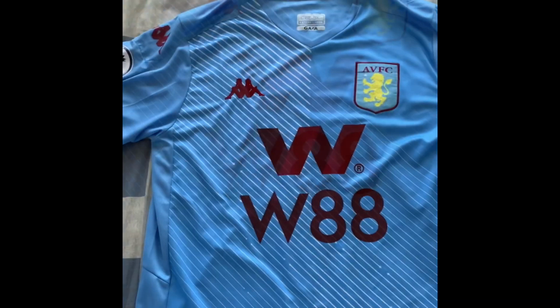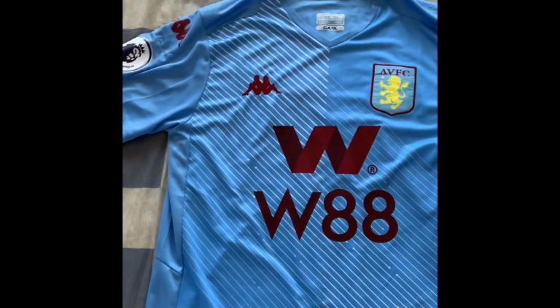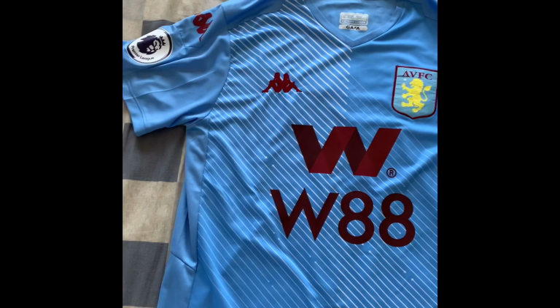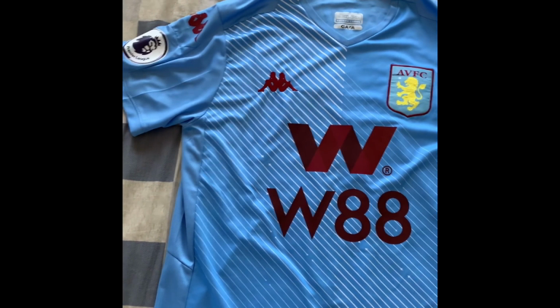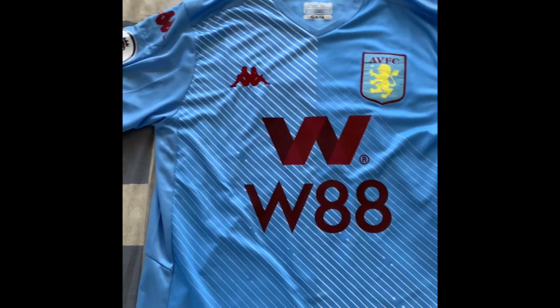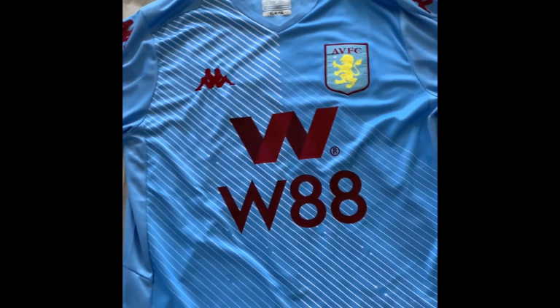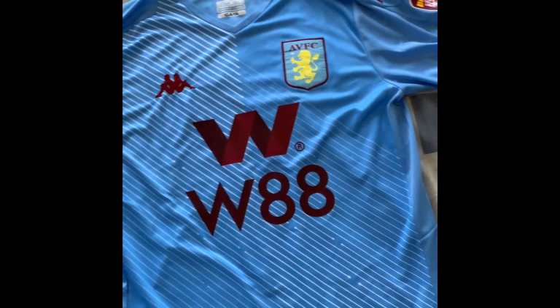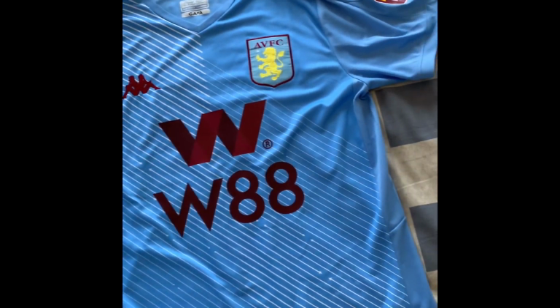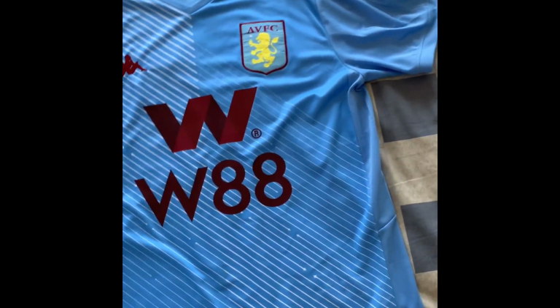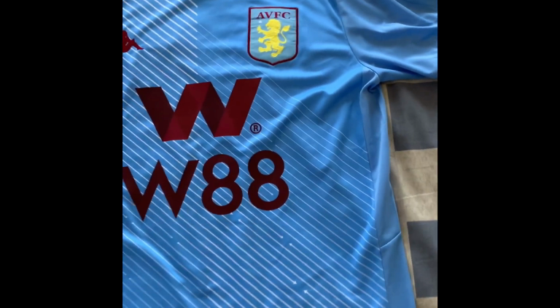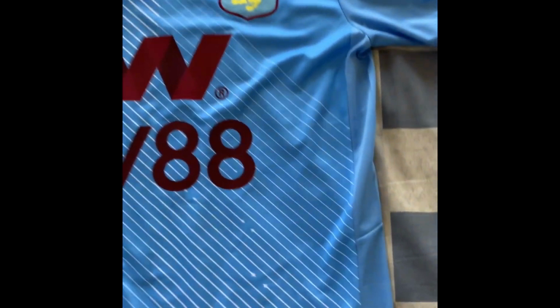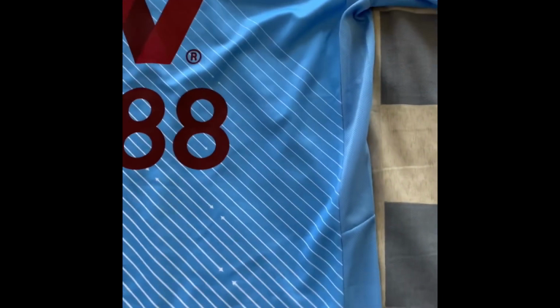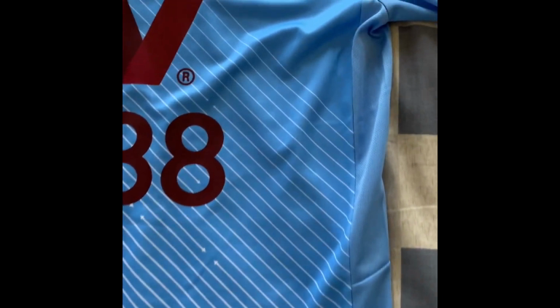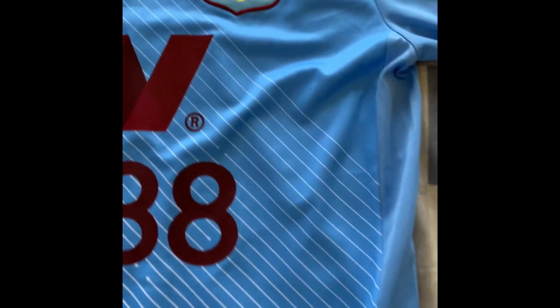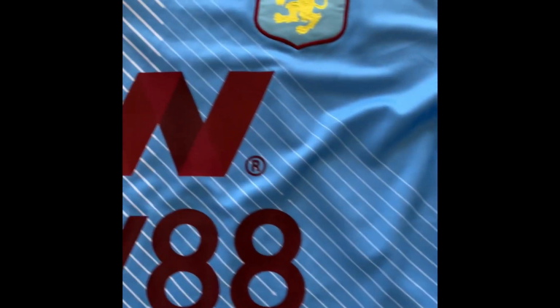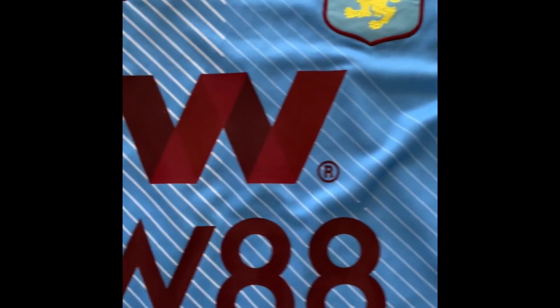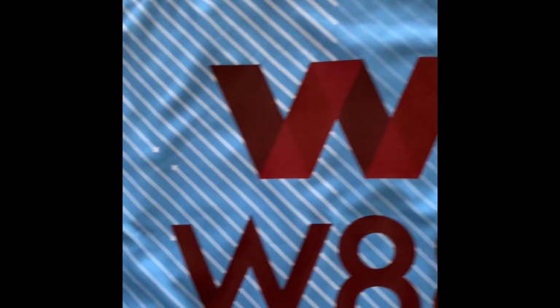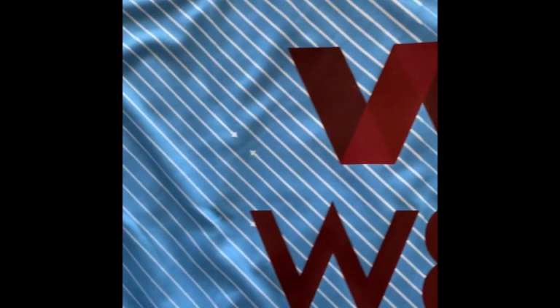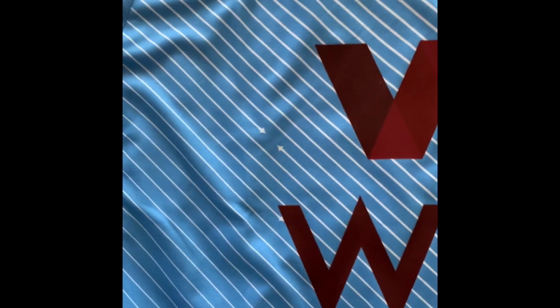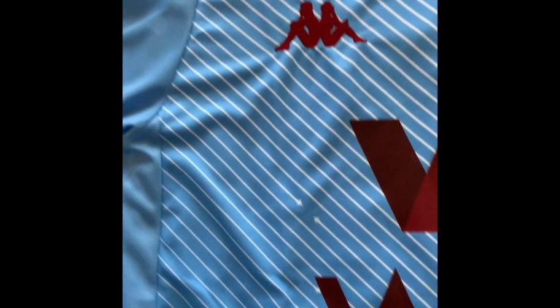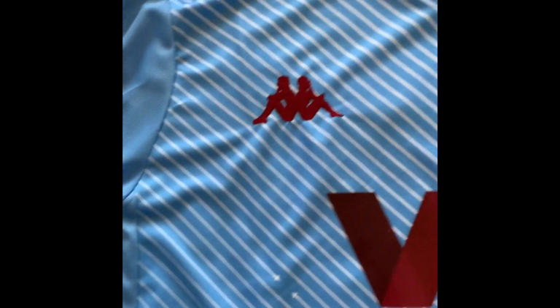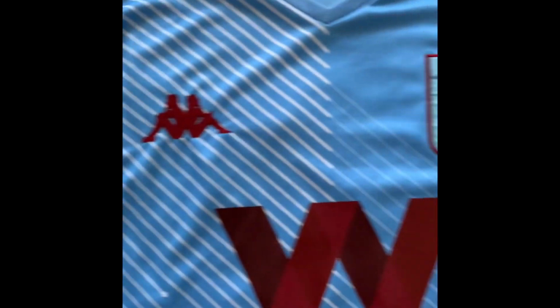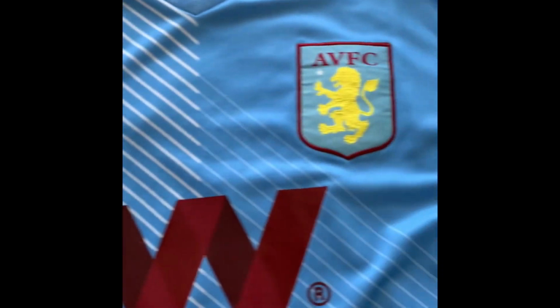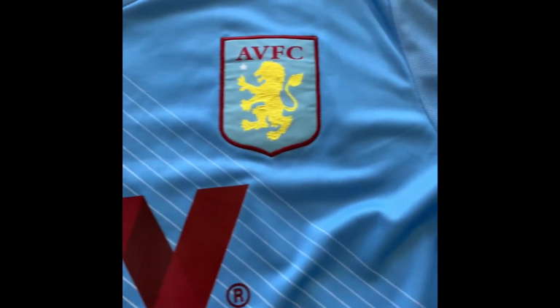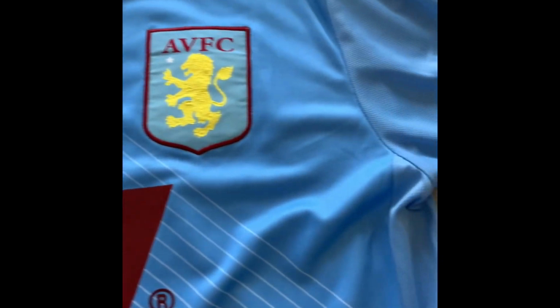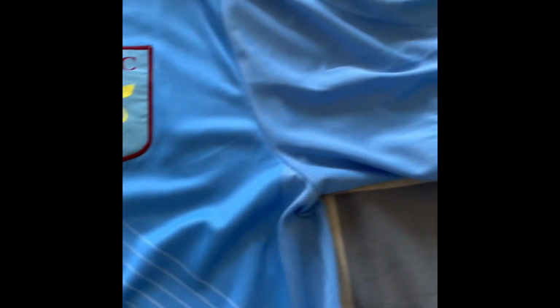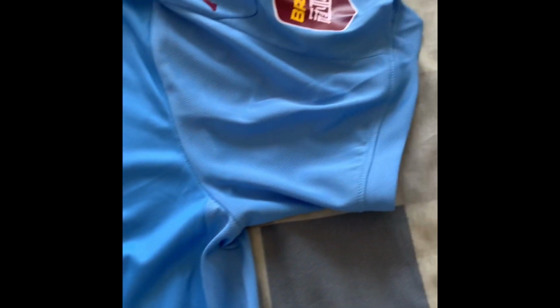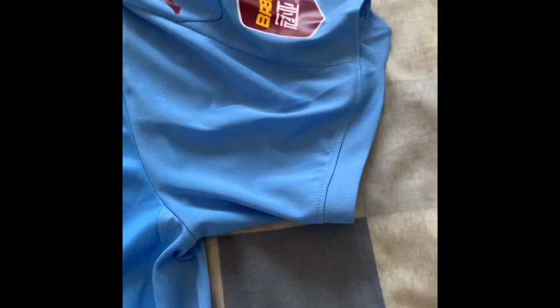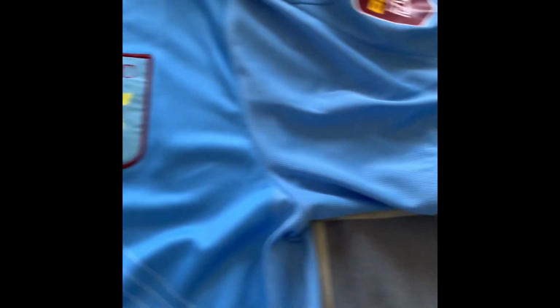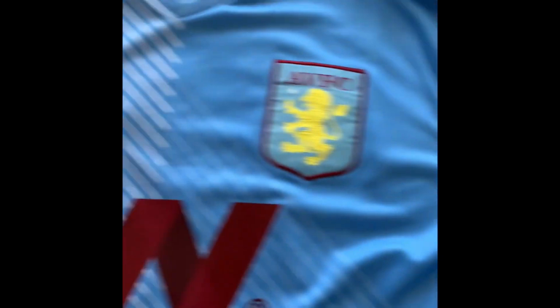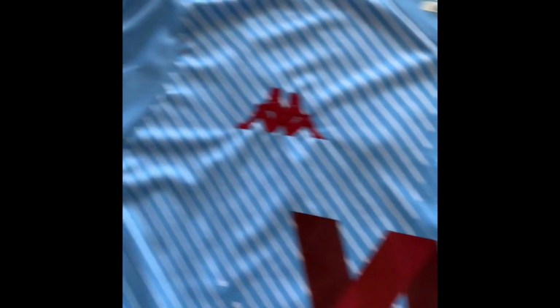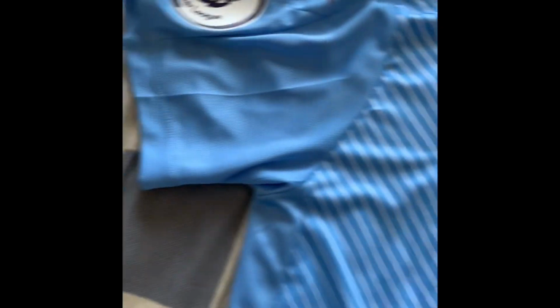Alright guys, that is the end of the review. Thank you for watching. I recommend this Aston Villa kit. If you want to go buy it, link in the description below for Stockmore Plus. And yeah, other than that, stay tuned for more reviews.